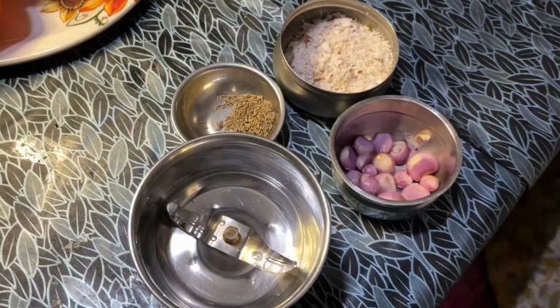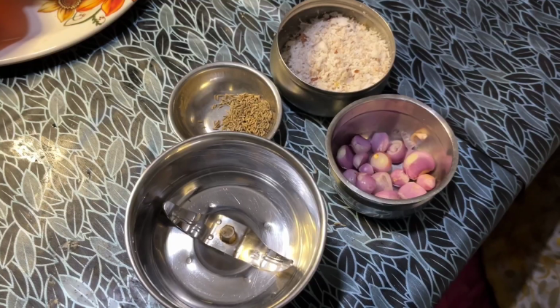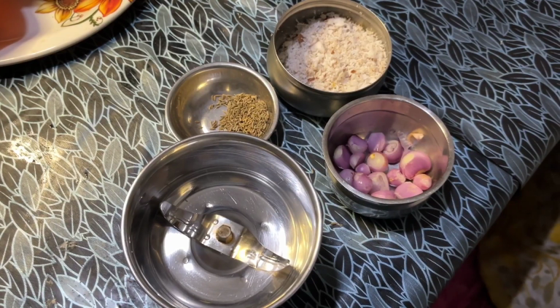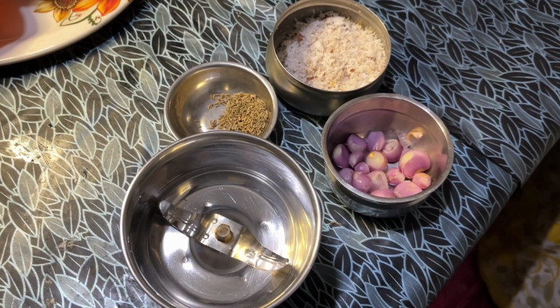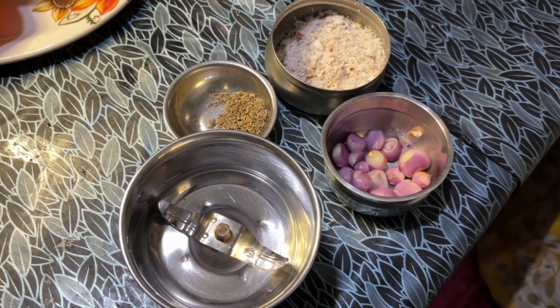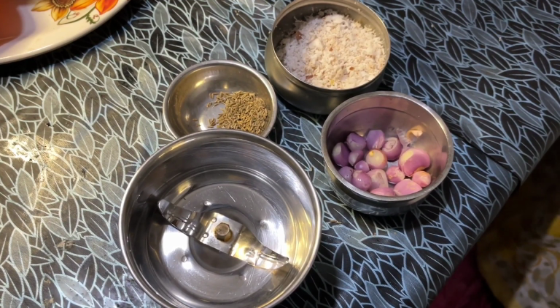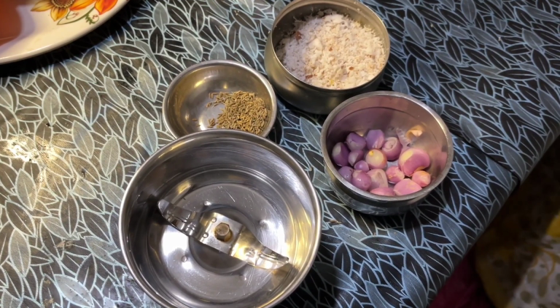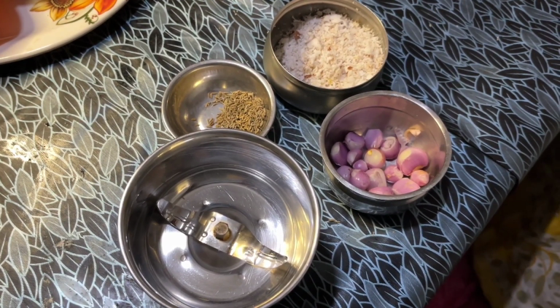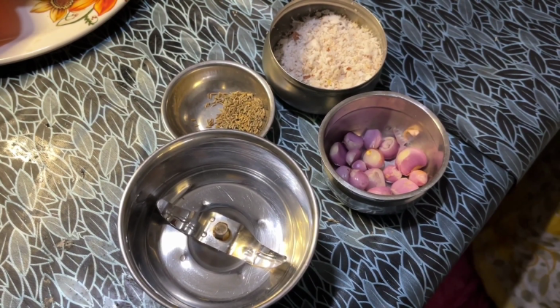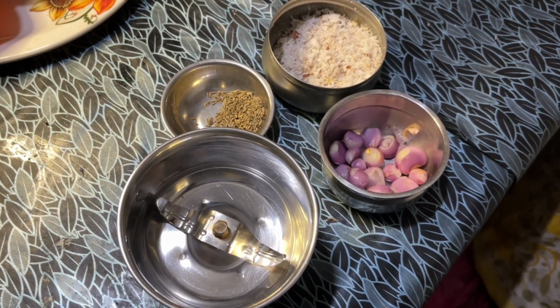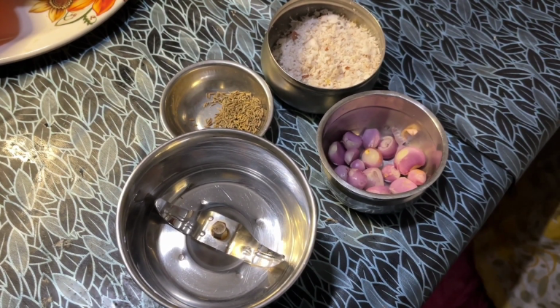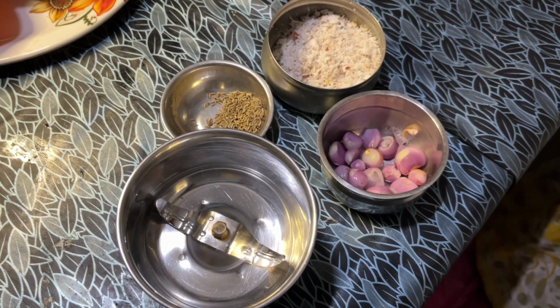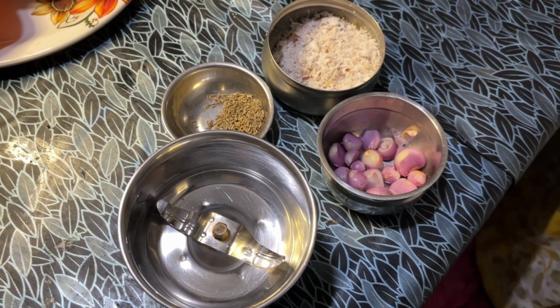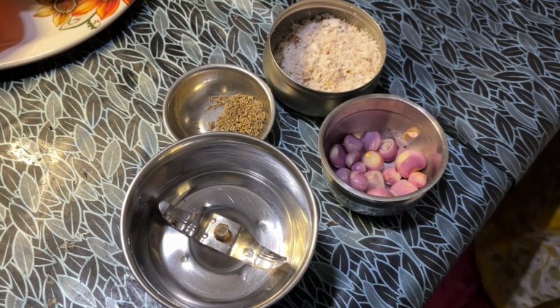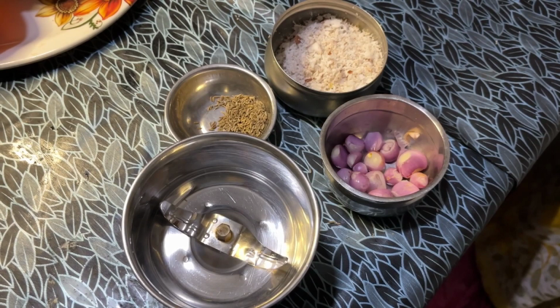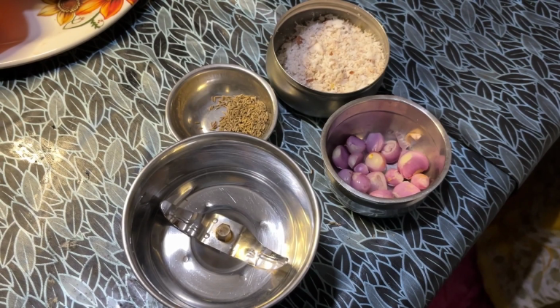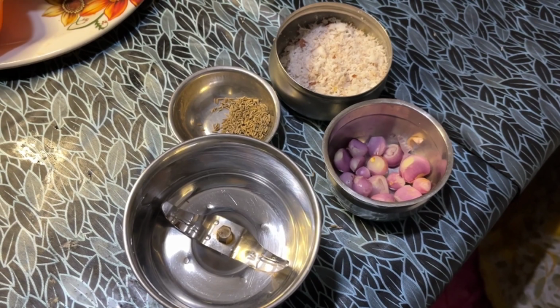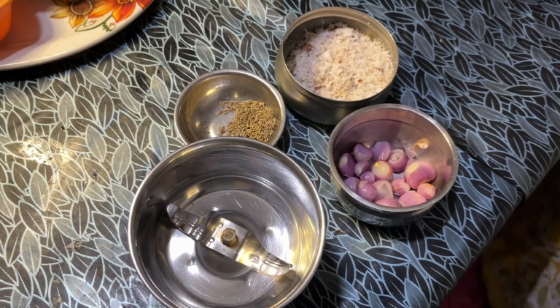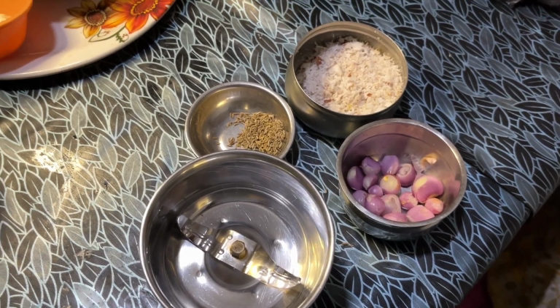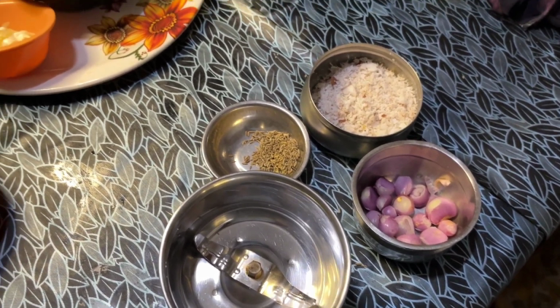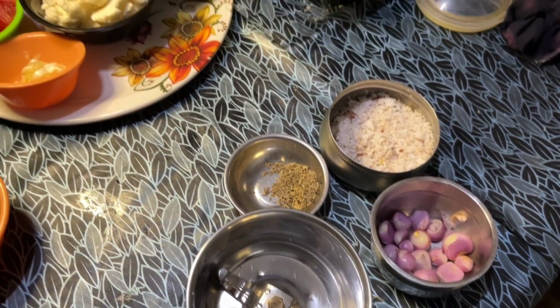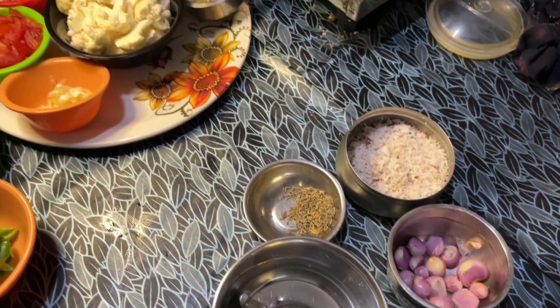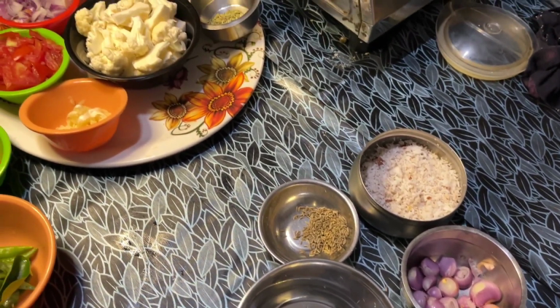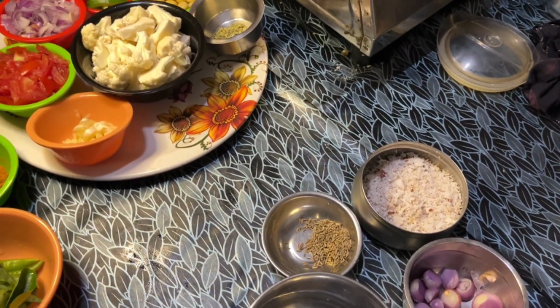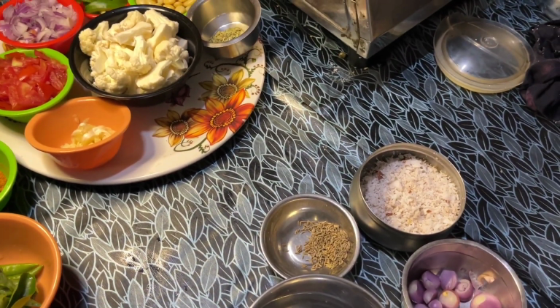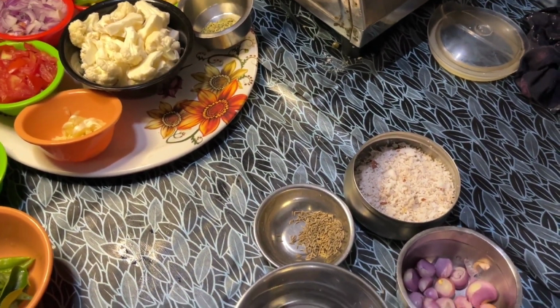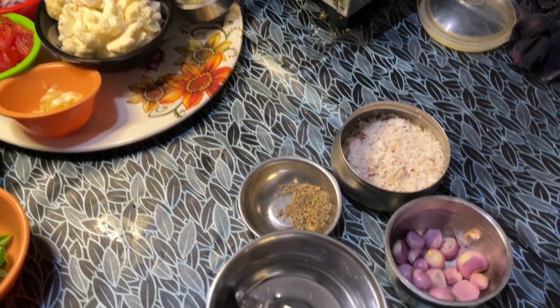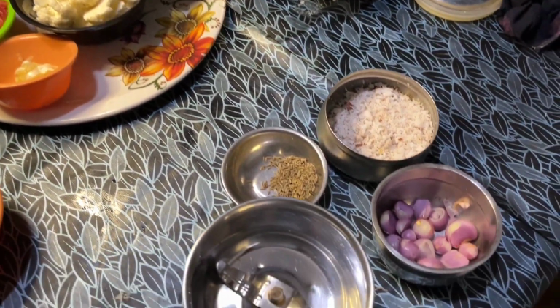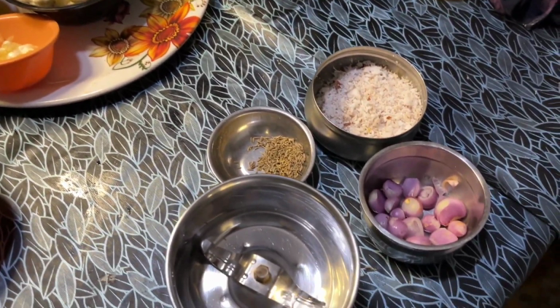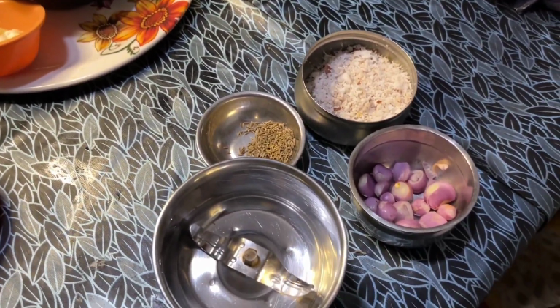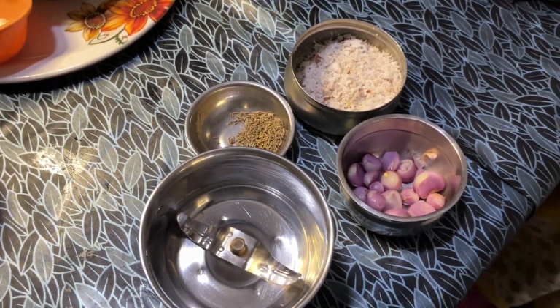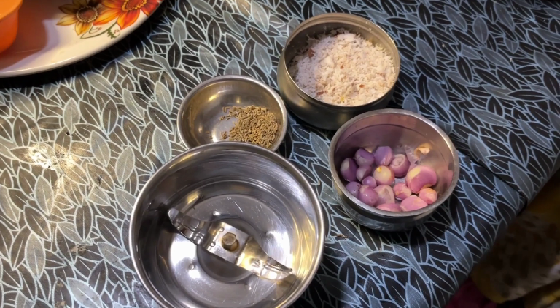Welcome to Valence Cooking Channel. We are going to make a gravy. We are going to make a paste ready.